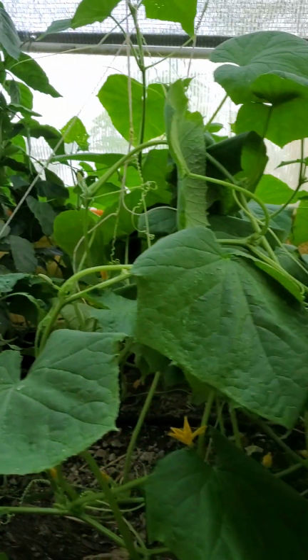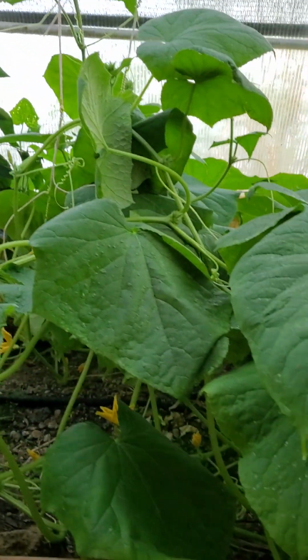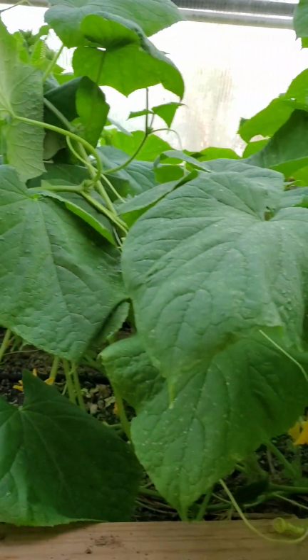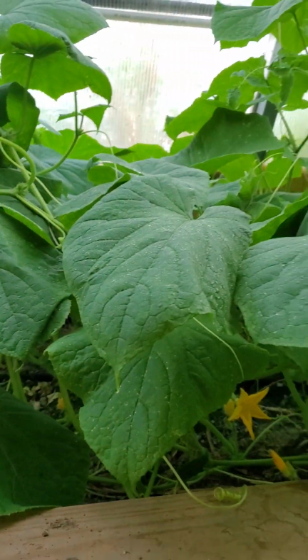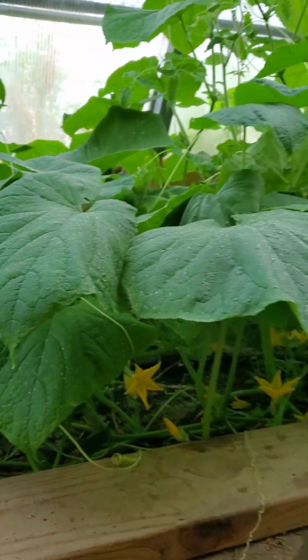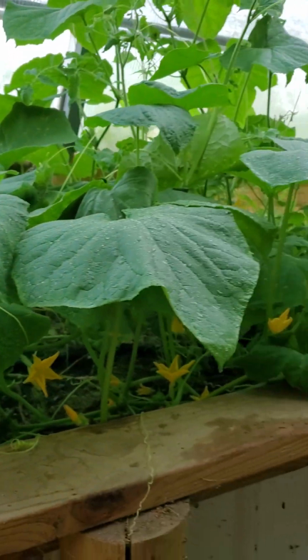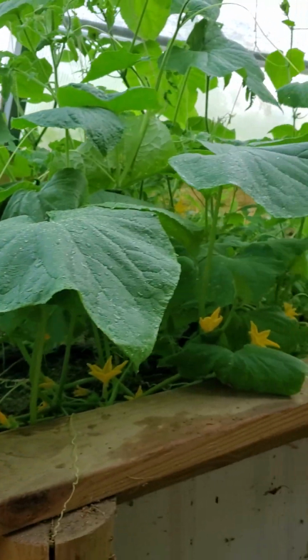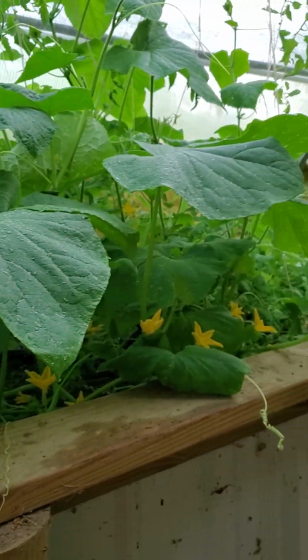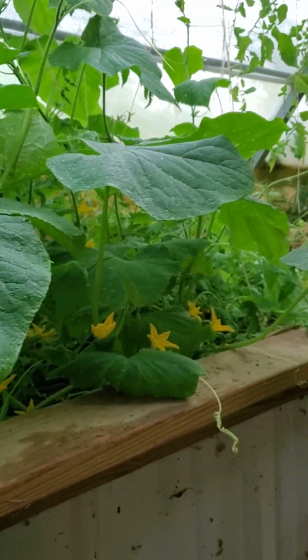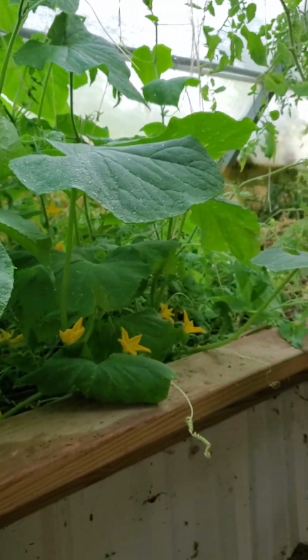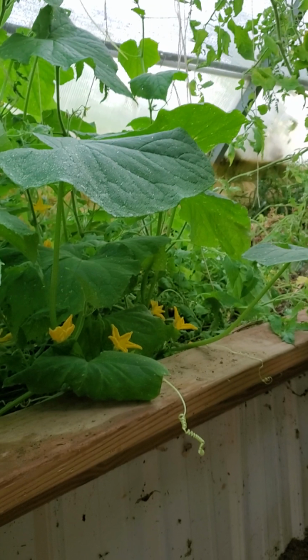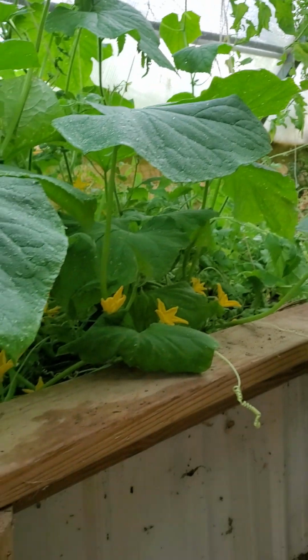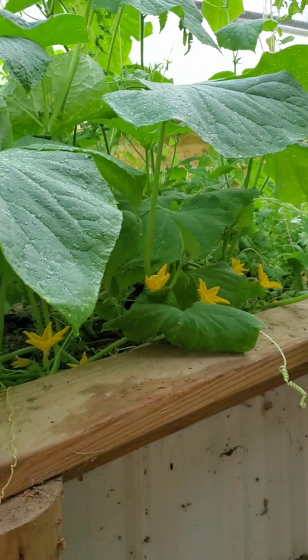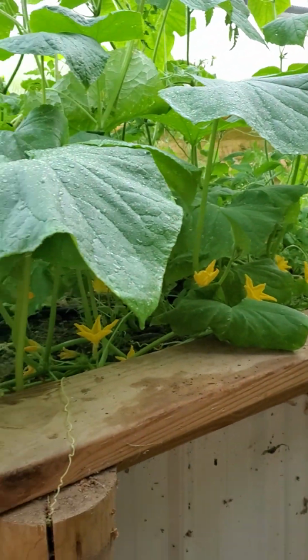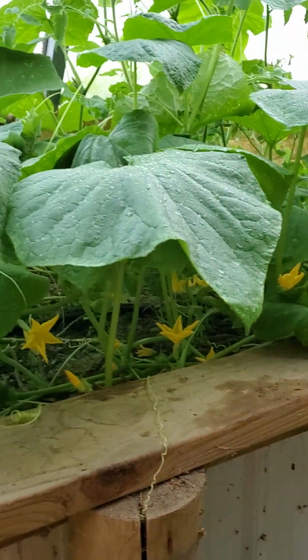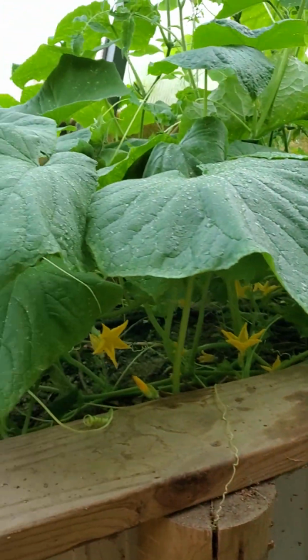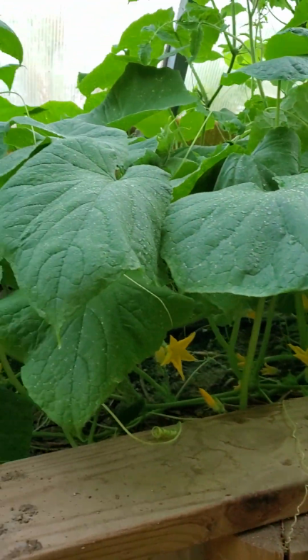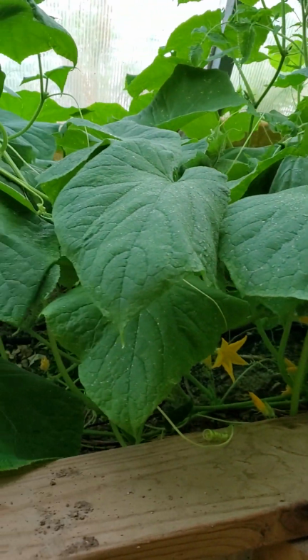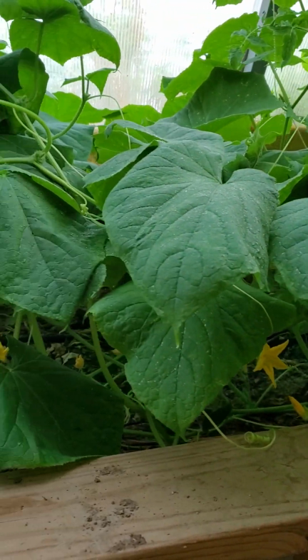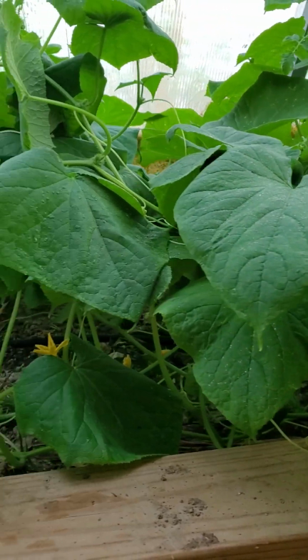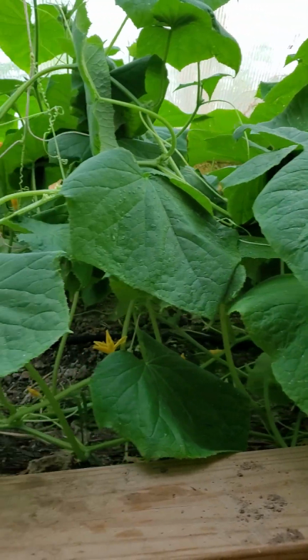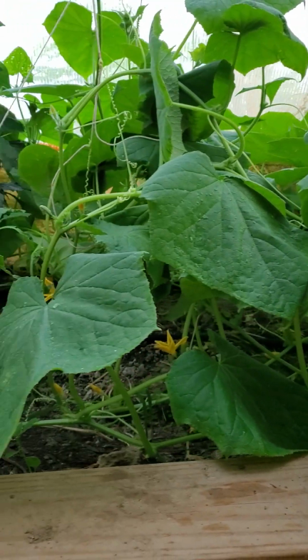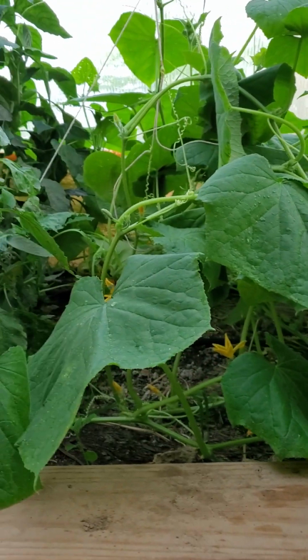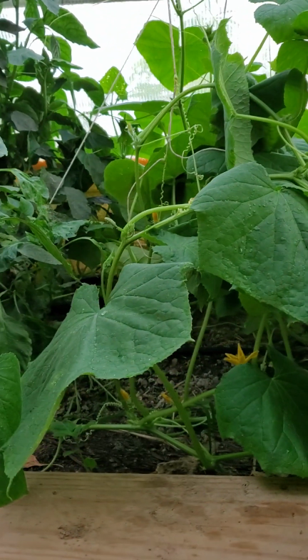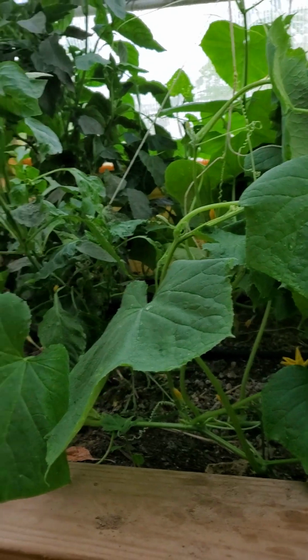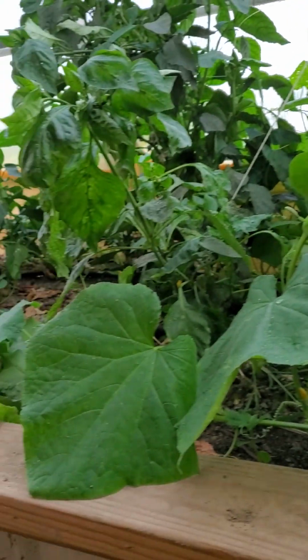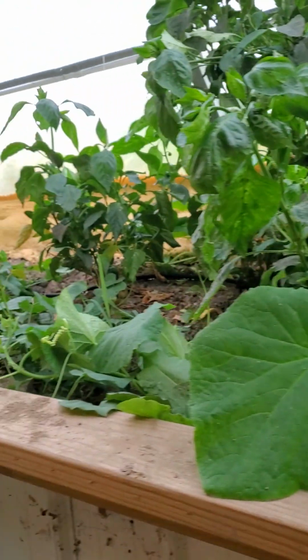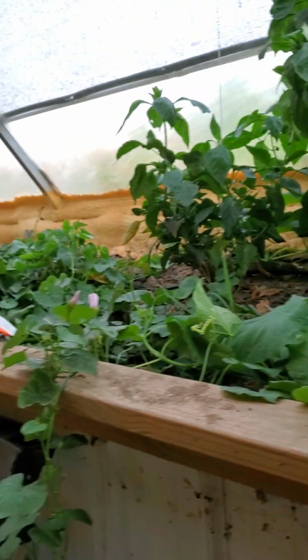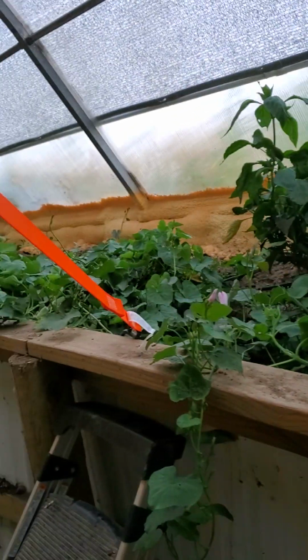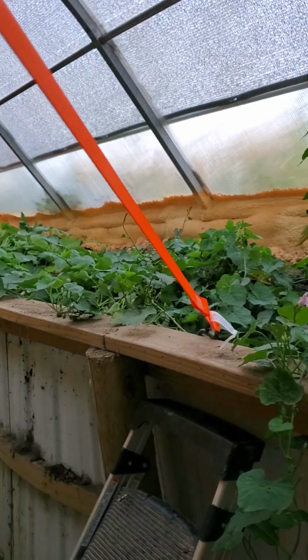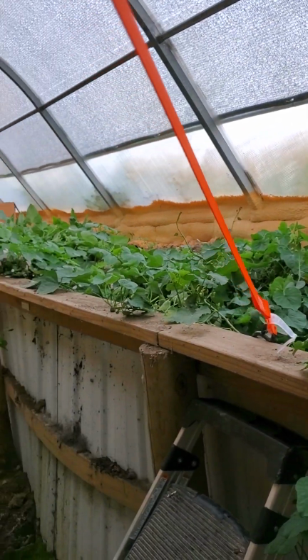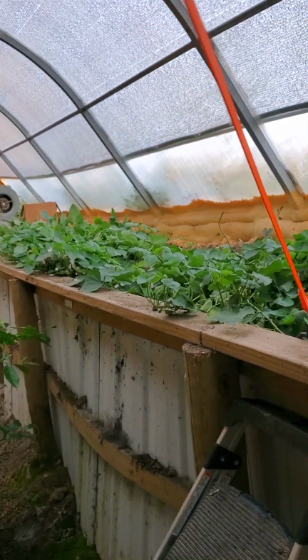There are some tomatoes on the vines that will ripen and there are a fair number of flowers, so I have hopes we'll get some ripened tomatoes. As for the cucumbers, there are lots and lots of yellow flowers so I expect we'll have a lot of cucumbers probably in another three weeks if not sooner.